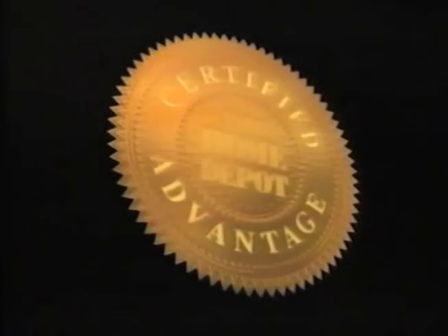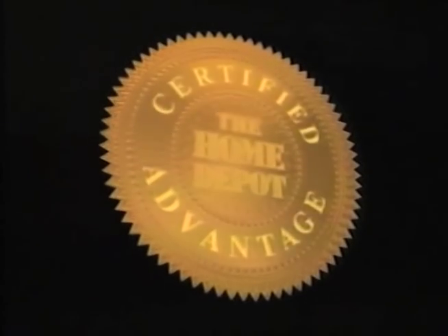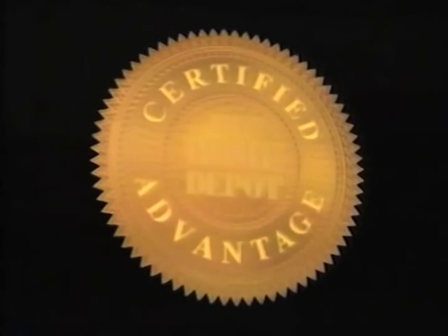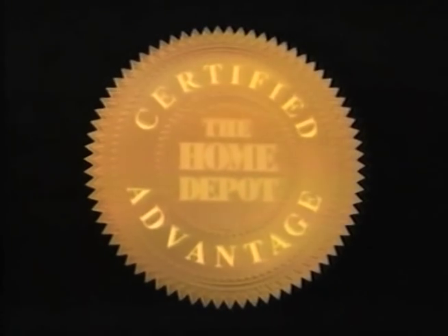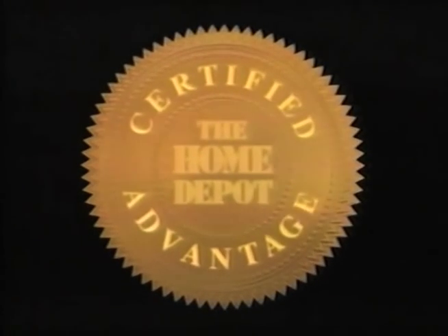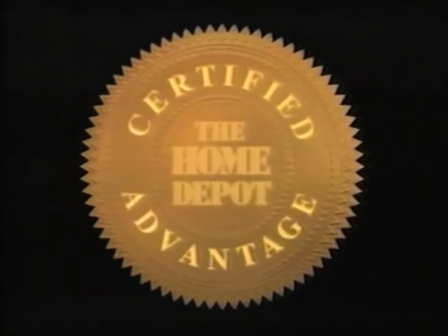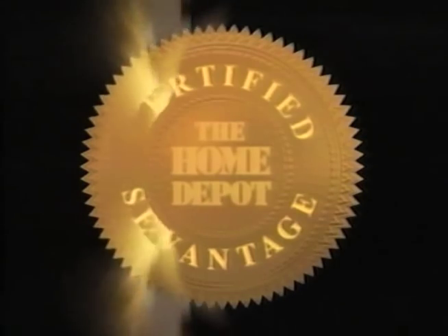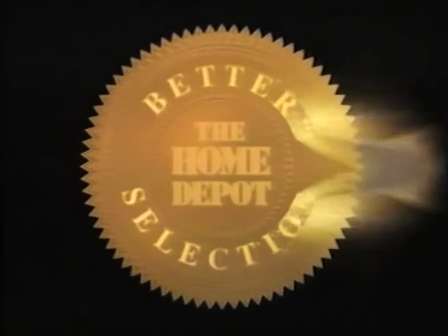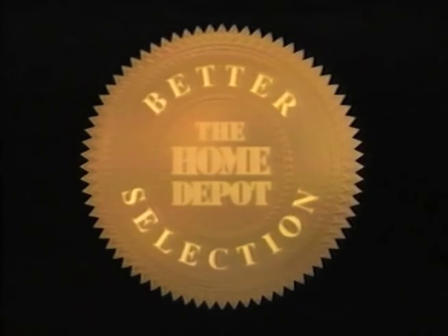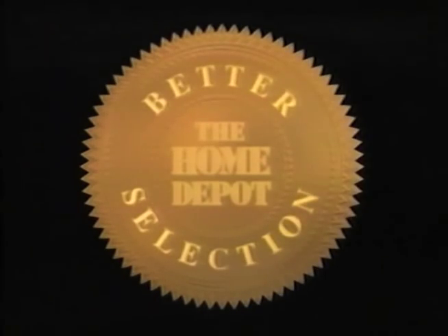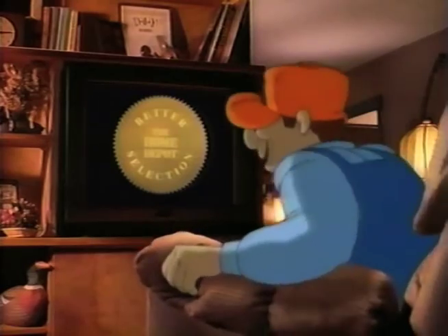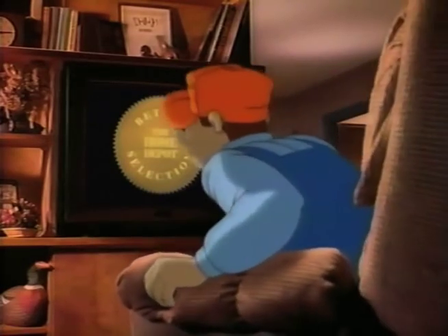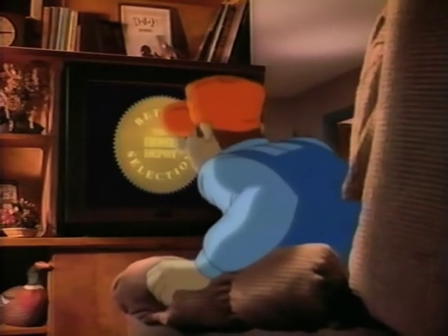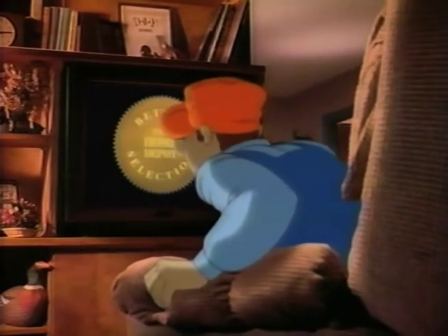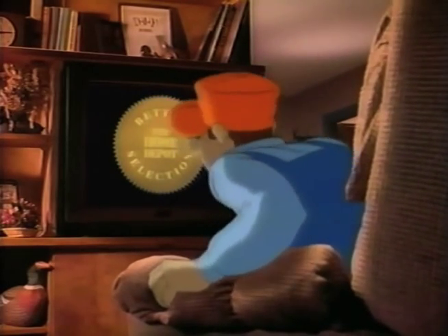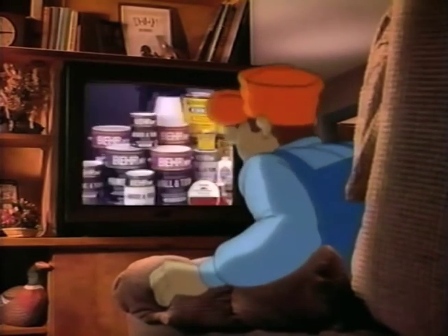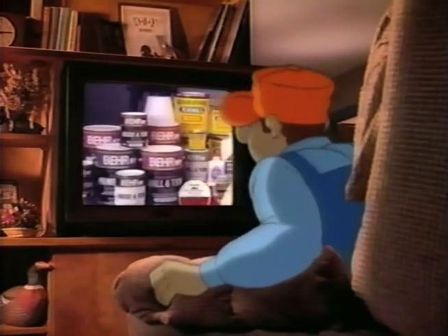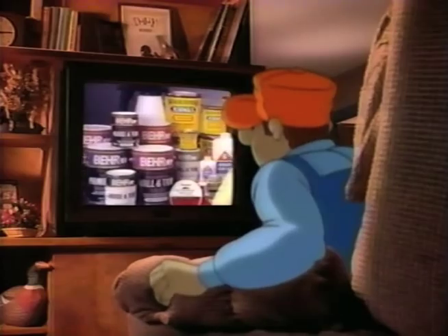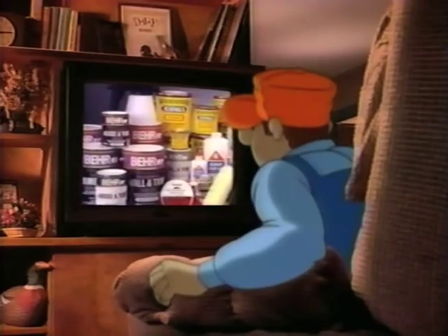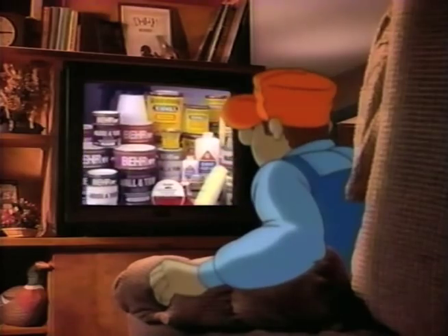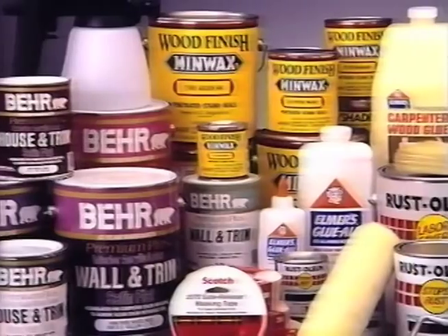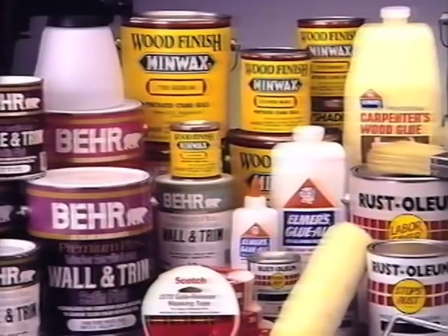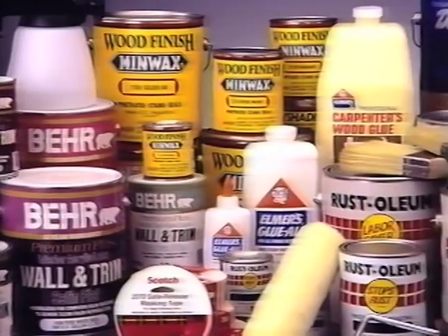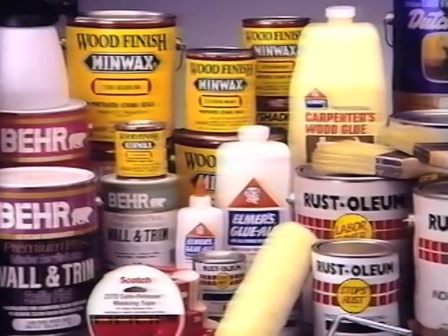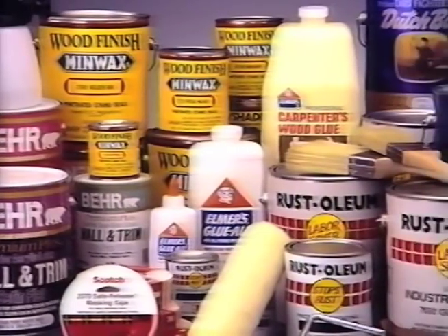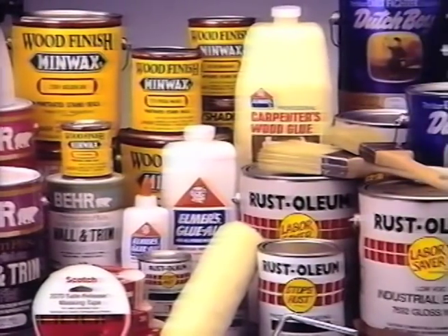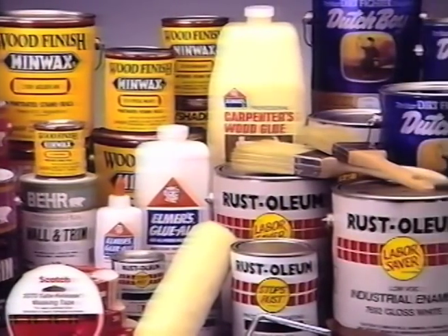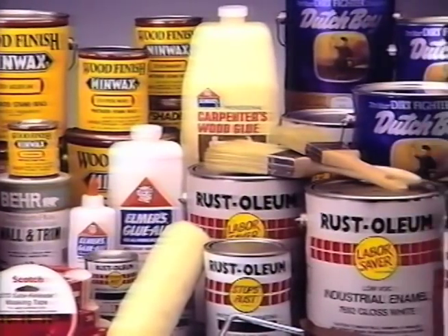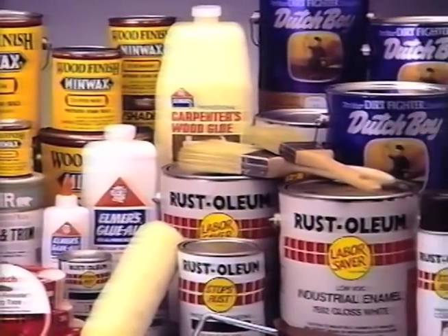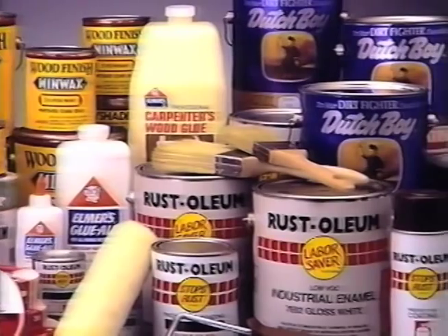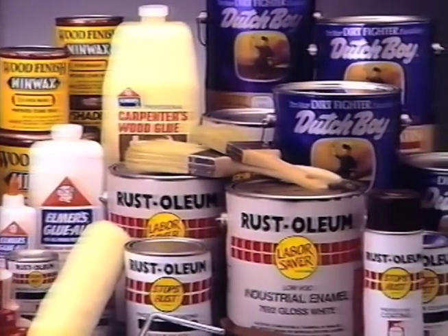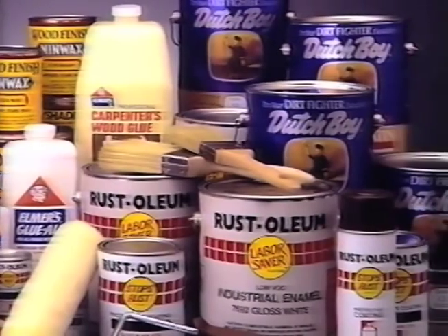Another Home Depot certified advantage: better selection. More than anybody else. Take paint — you won't find a selection like ours anywhere. The best brands at the best prices every day.